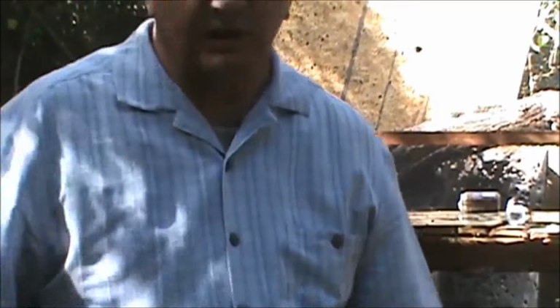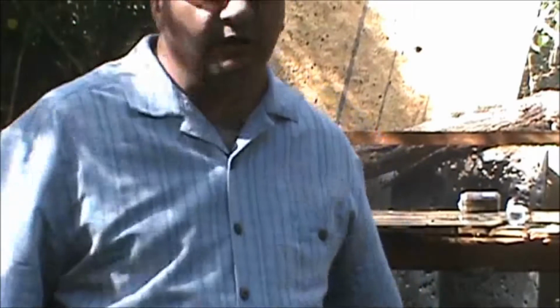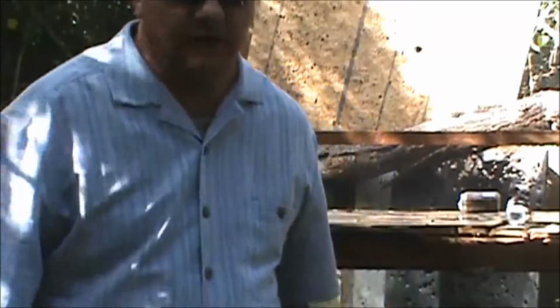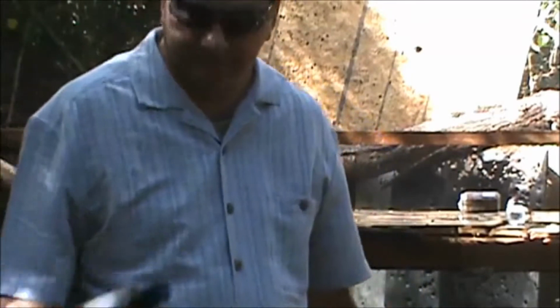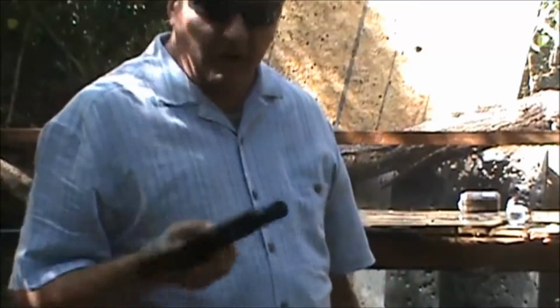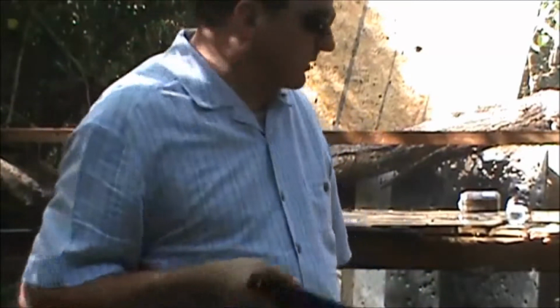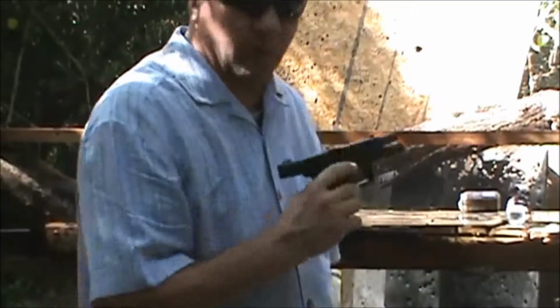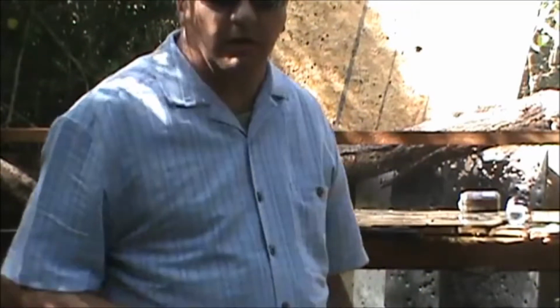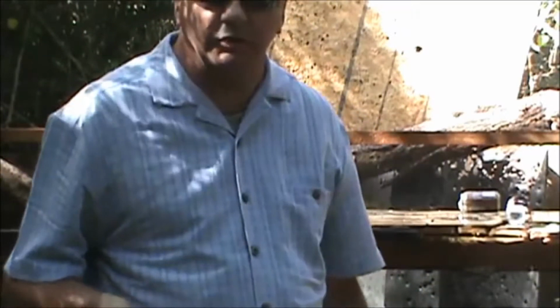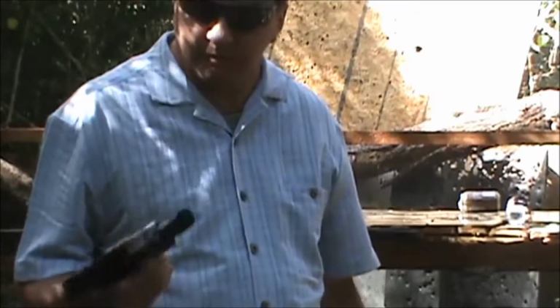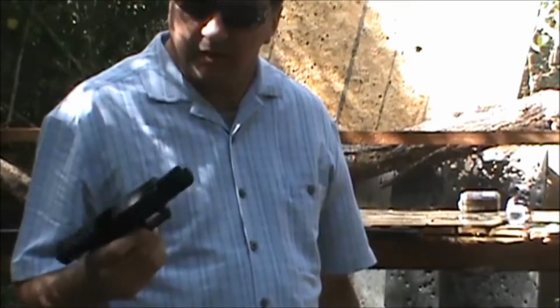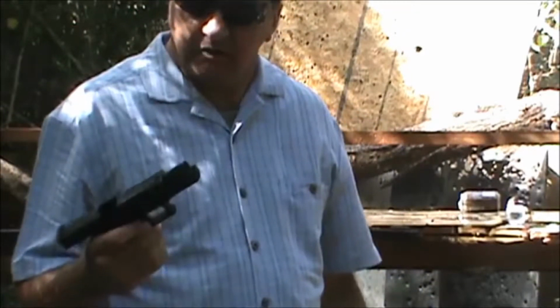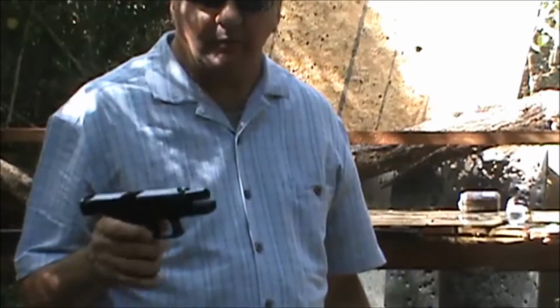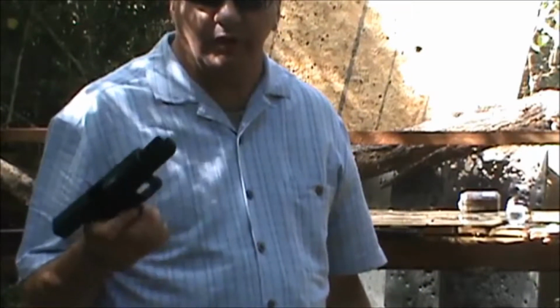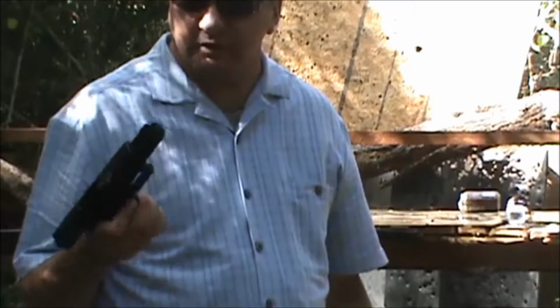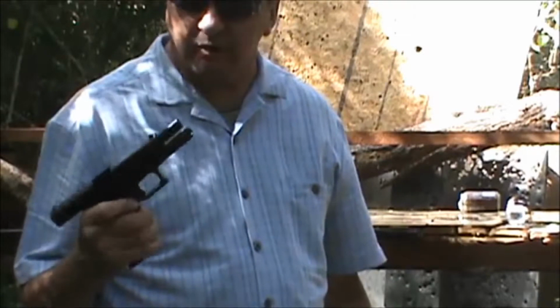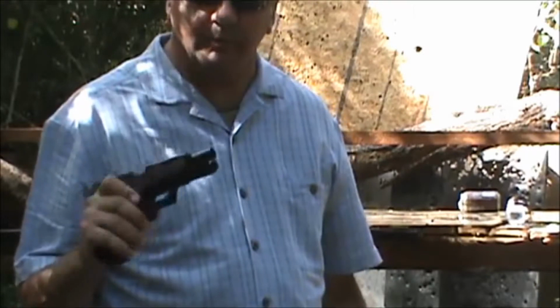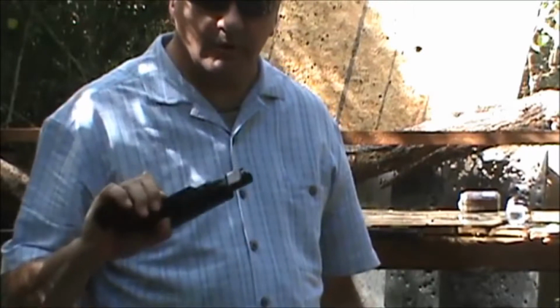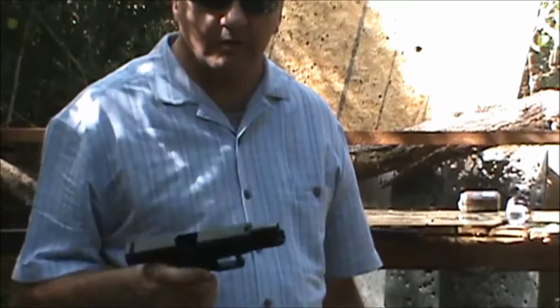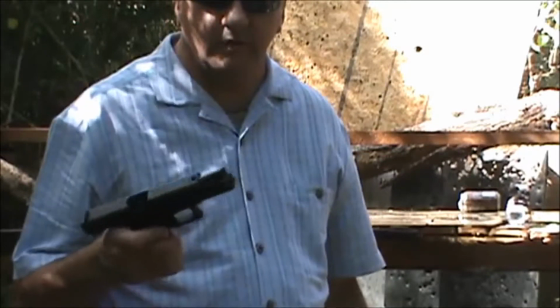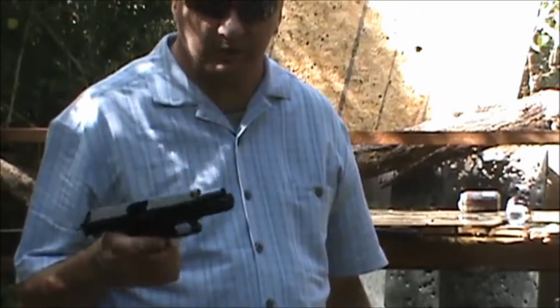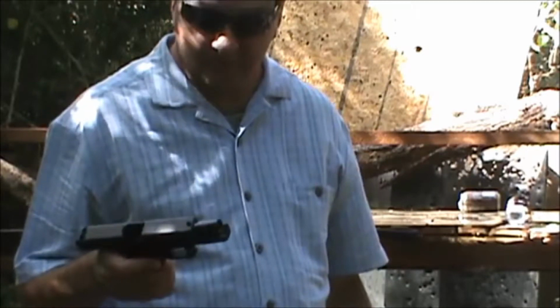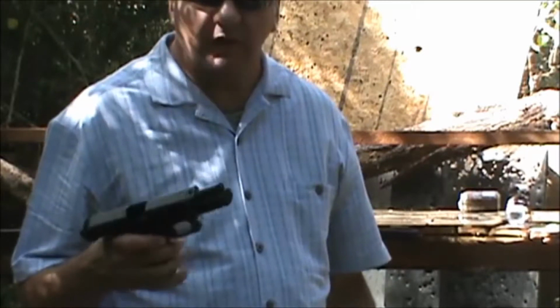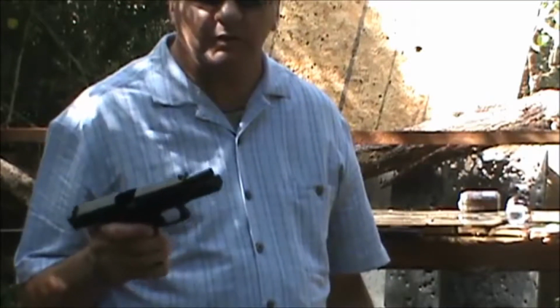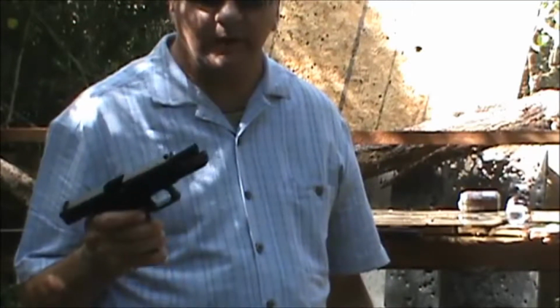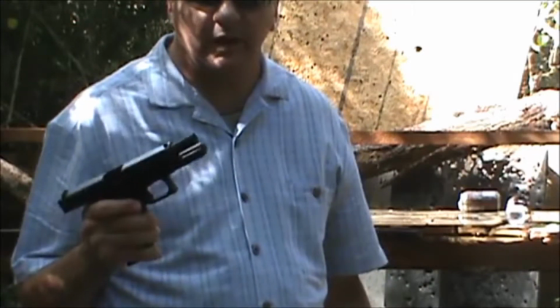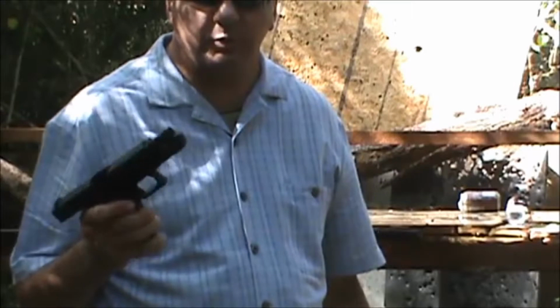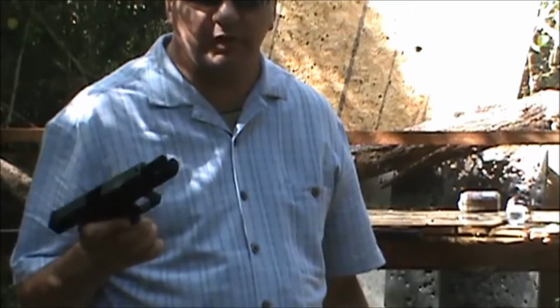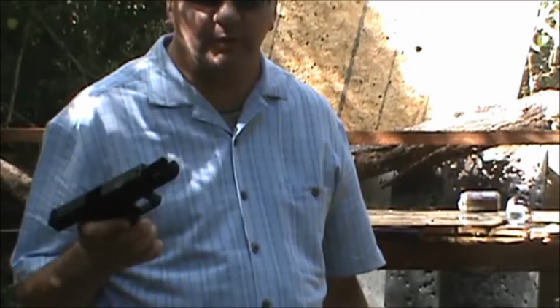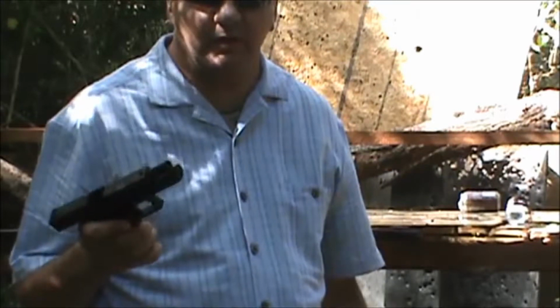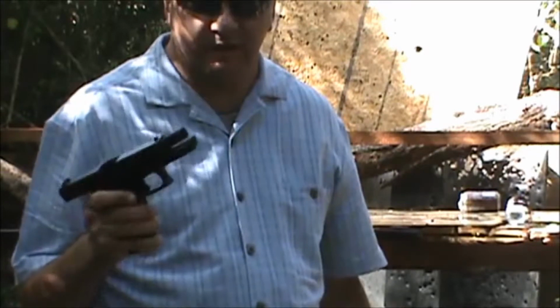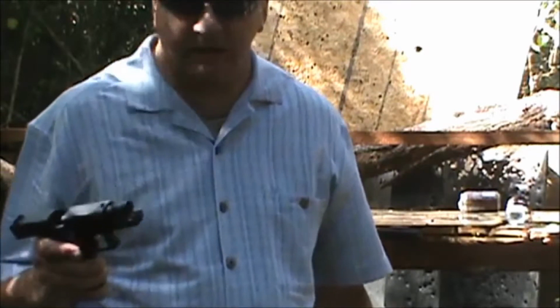As you can see, the block rolled — knocked the block off. So that's a pretty good little punch there. I do not want to be on the other end of this. Thanks for watching everybody, I hope you enjoyed the video. Have a great day.